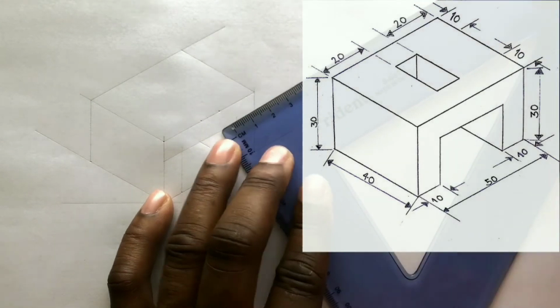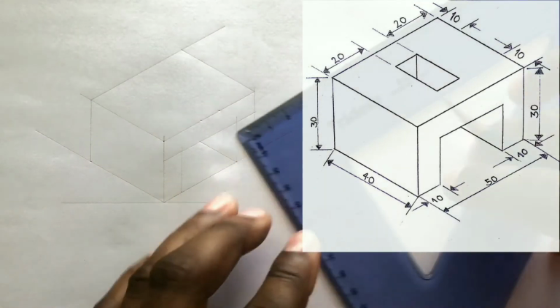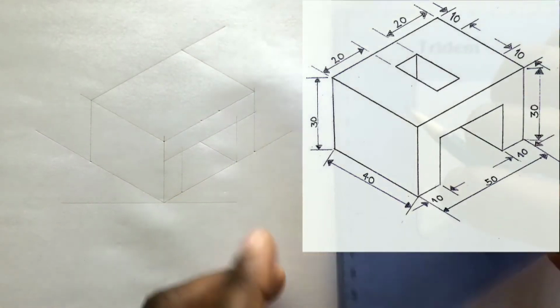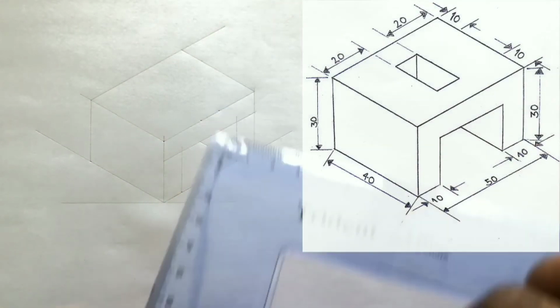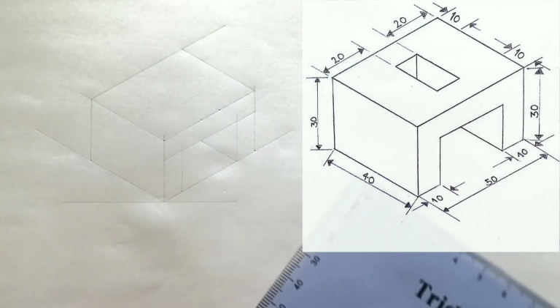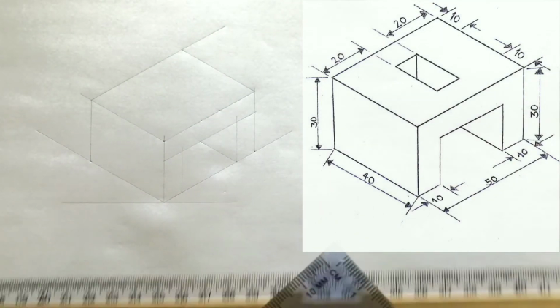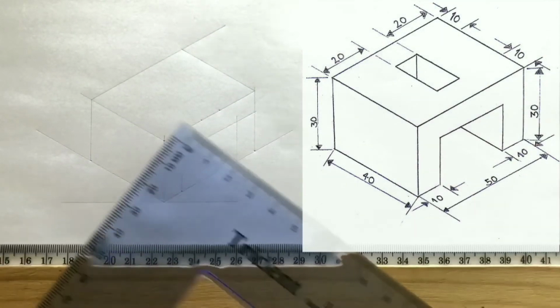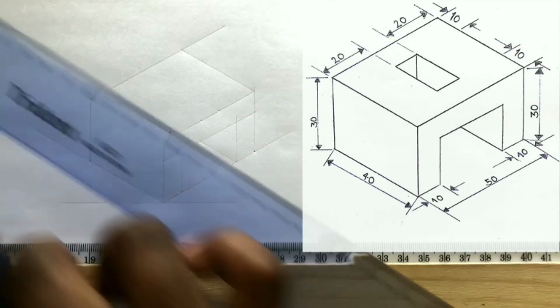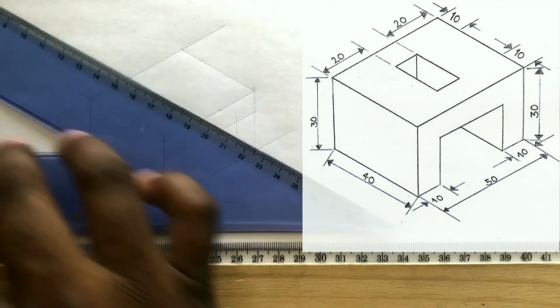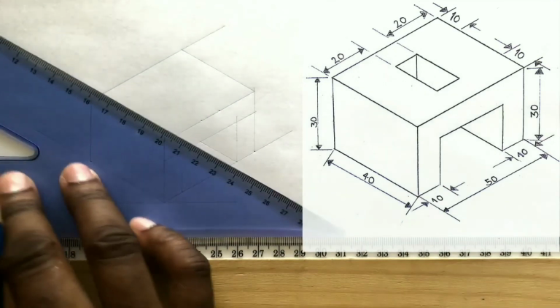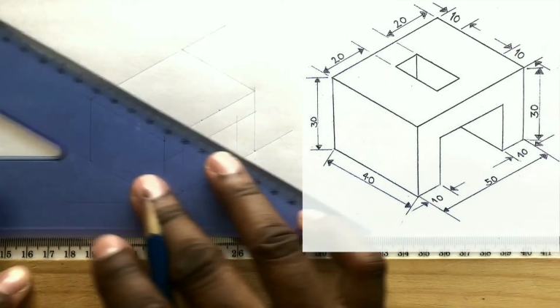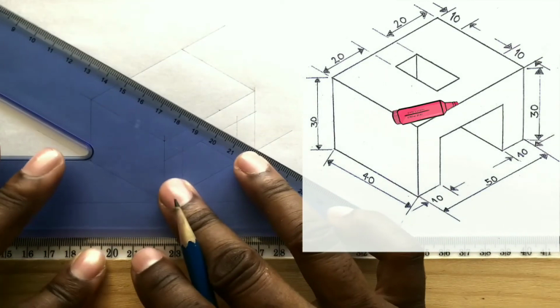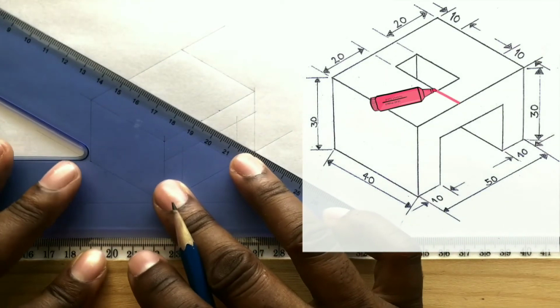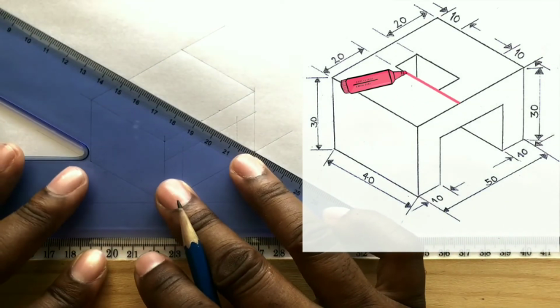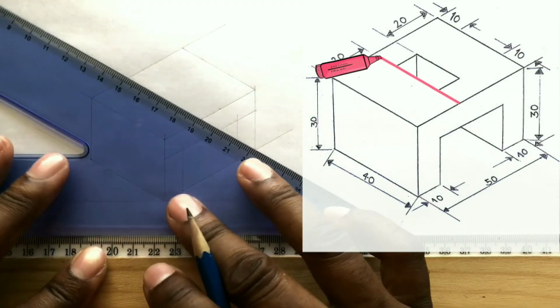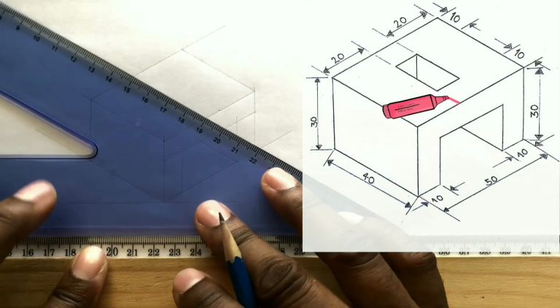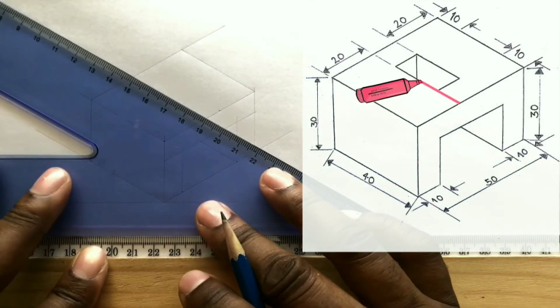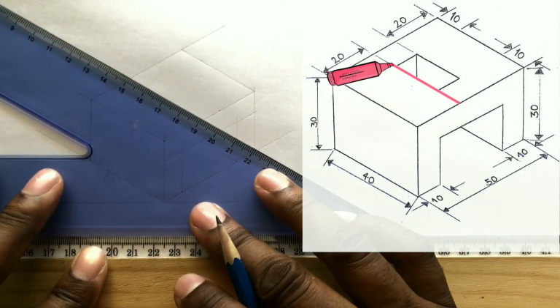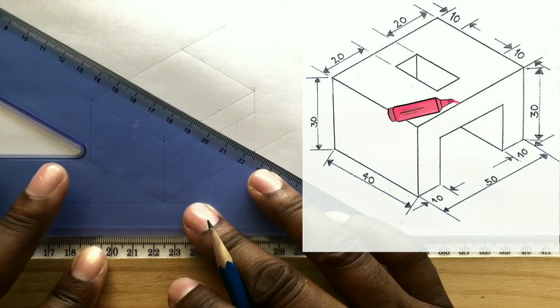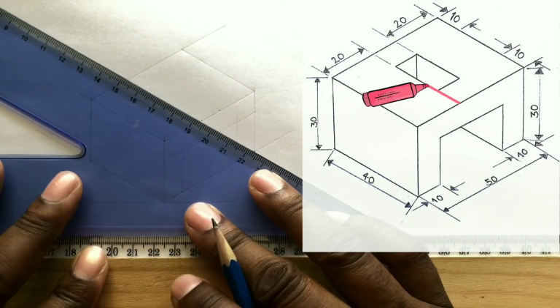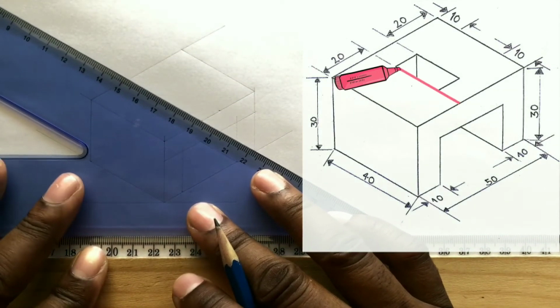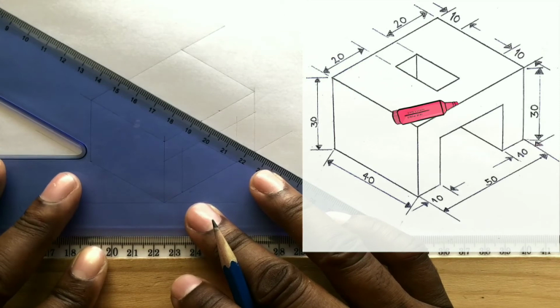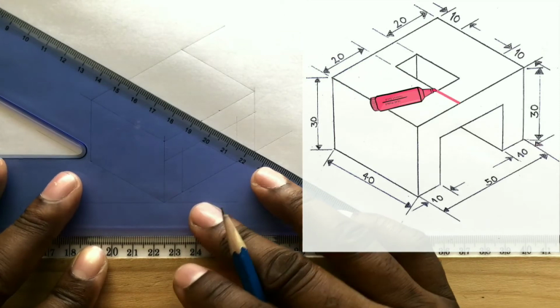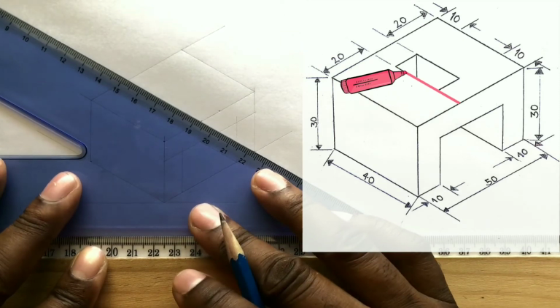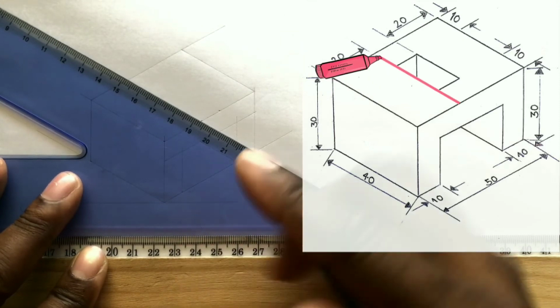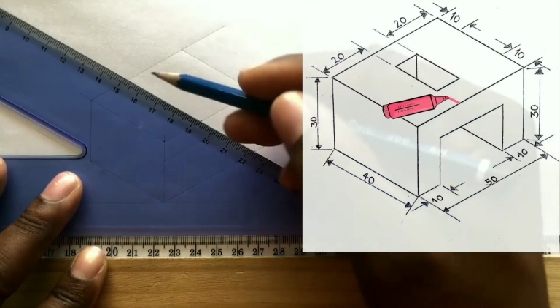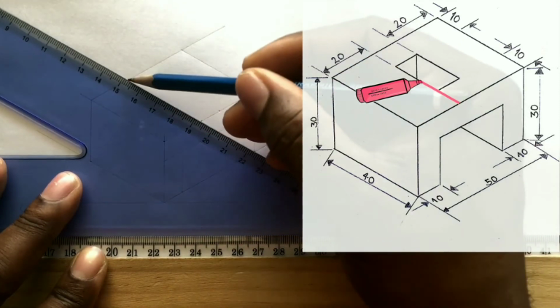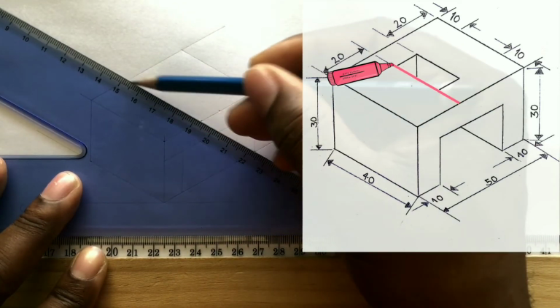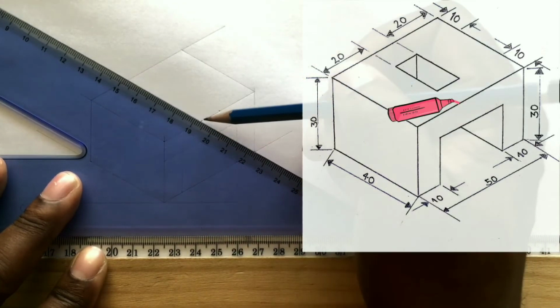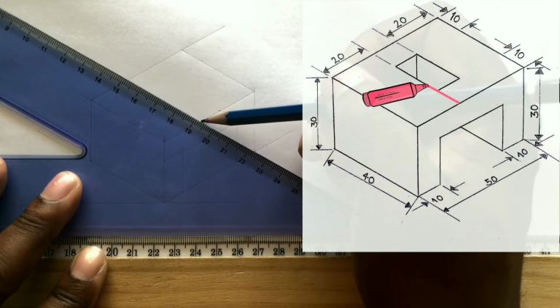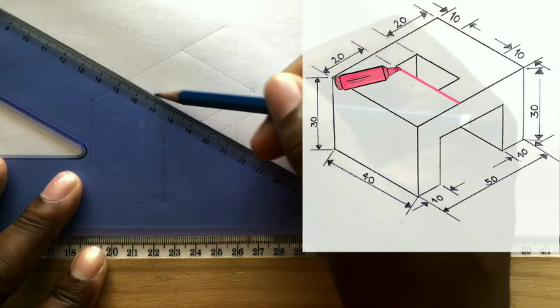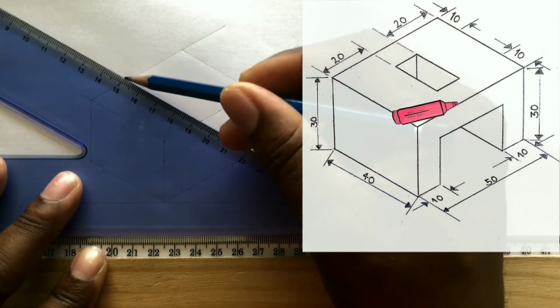Now use your T-square along with your set square and draw two horizontal lines from the points you previously identified. Remember to draw construction lines thin and light.